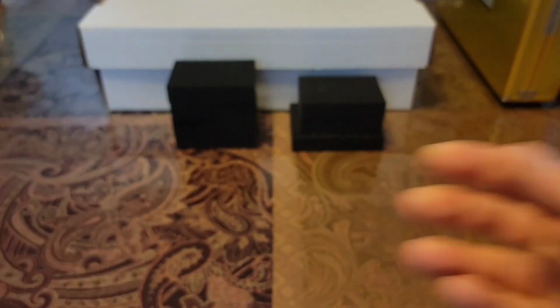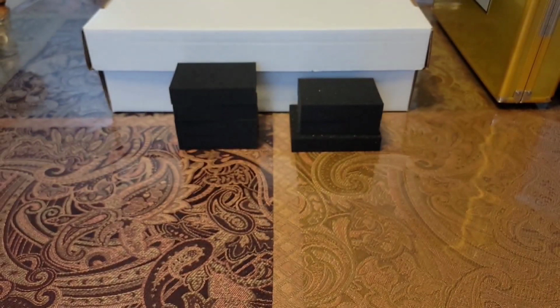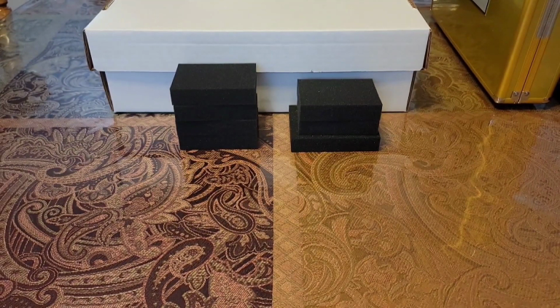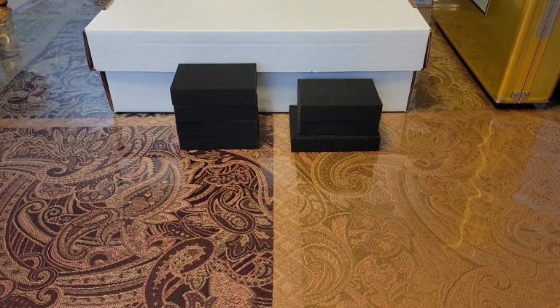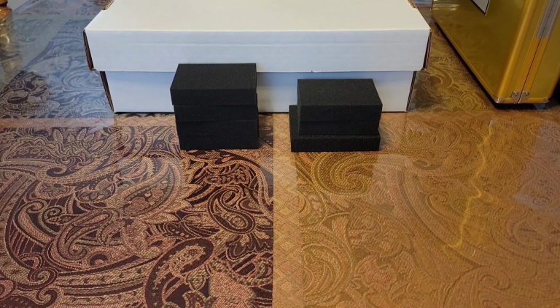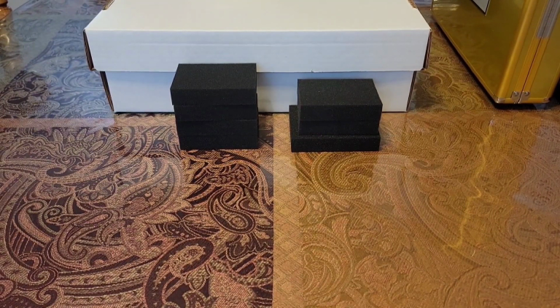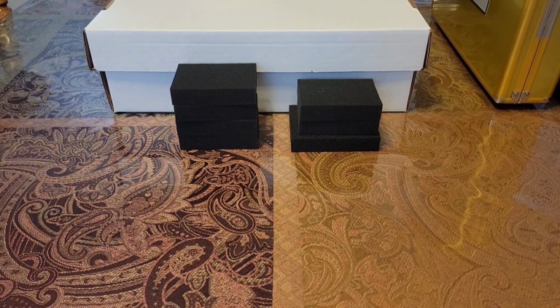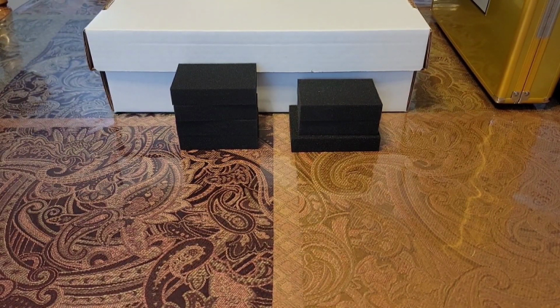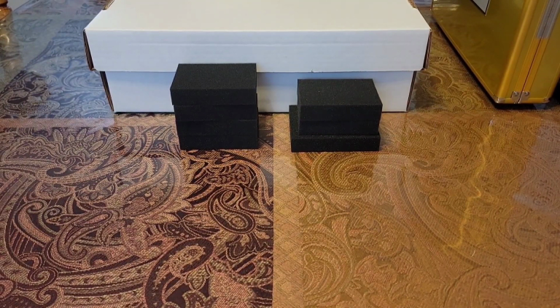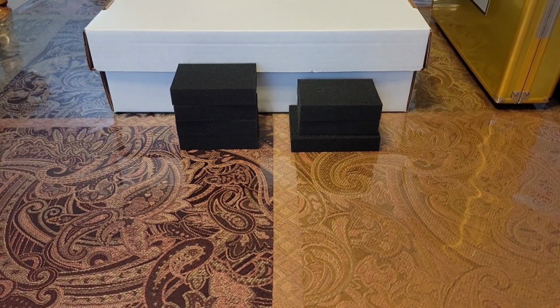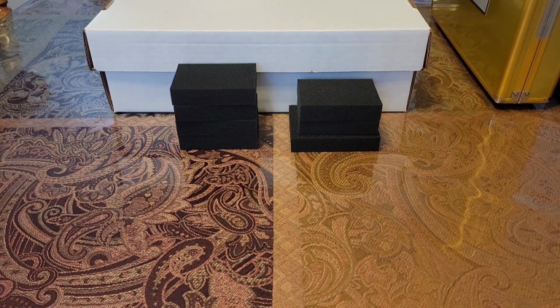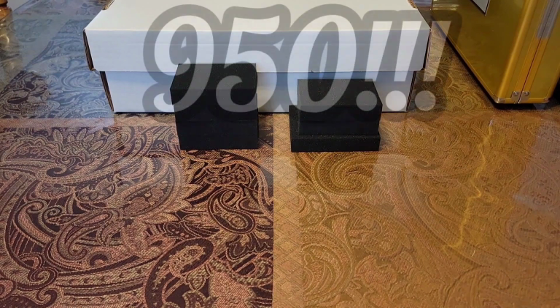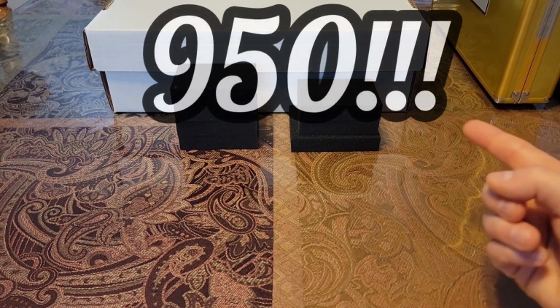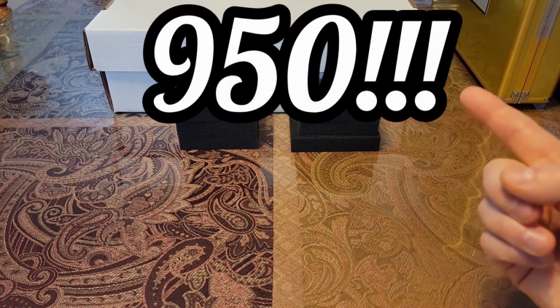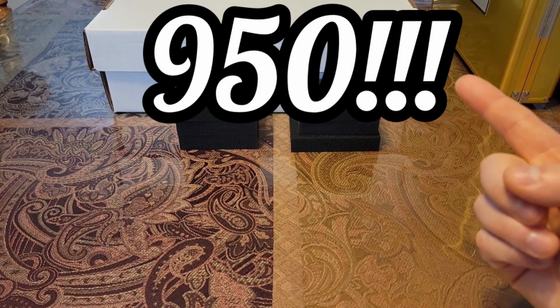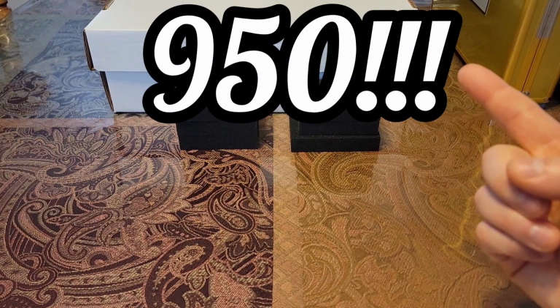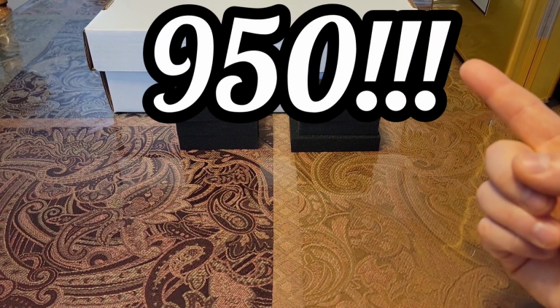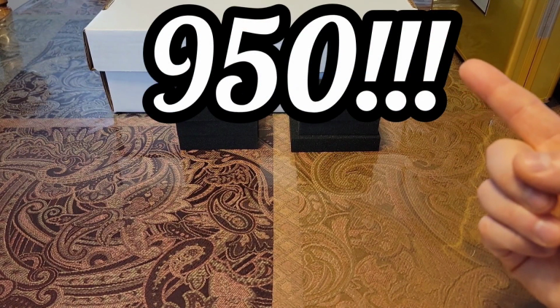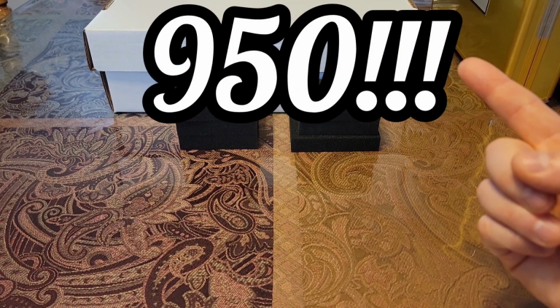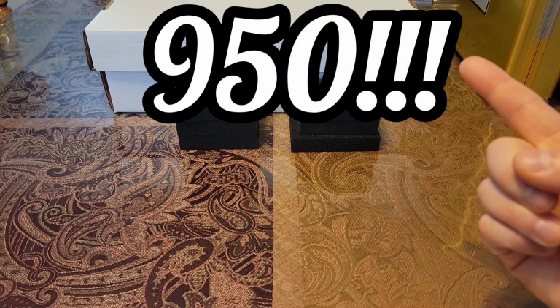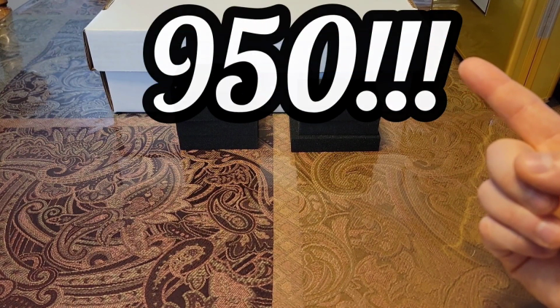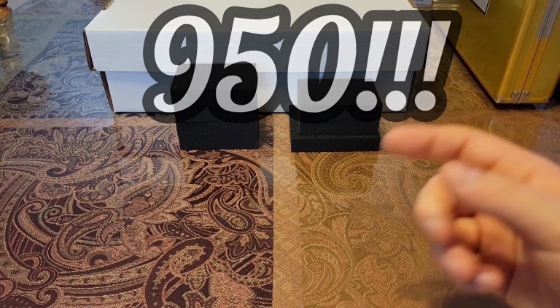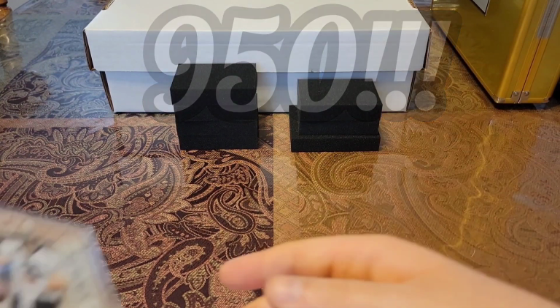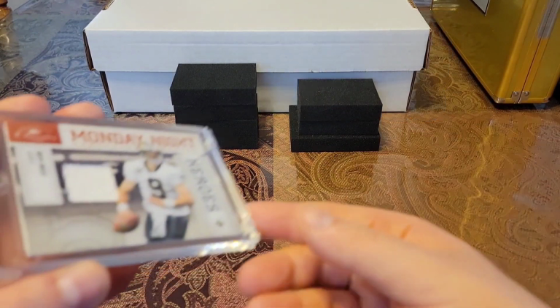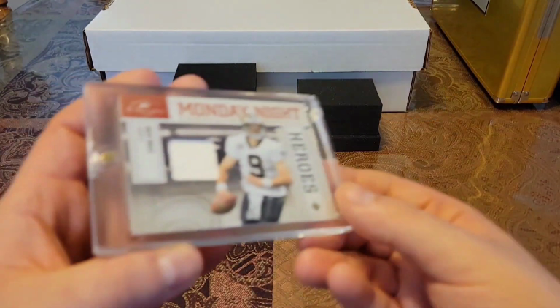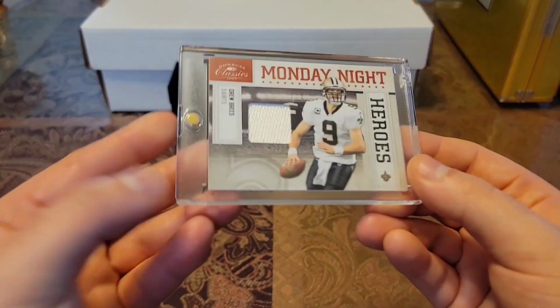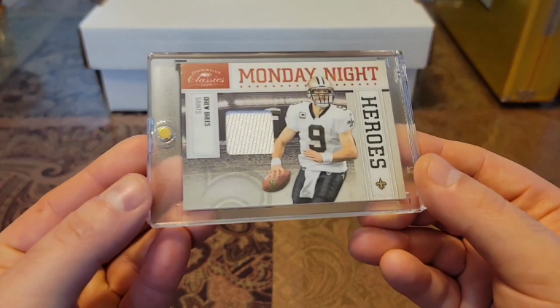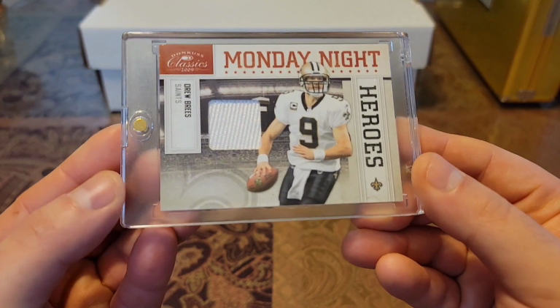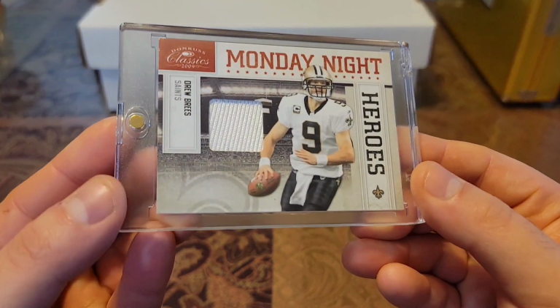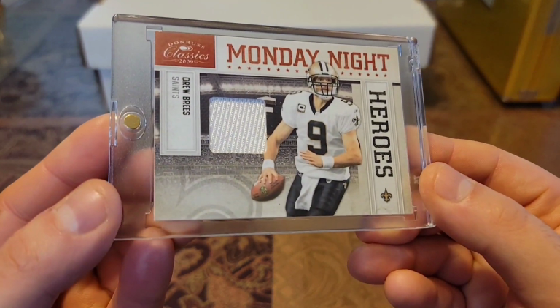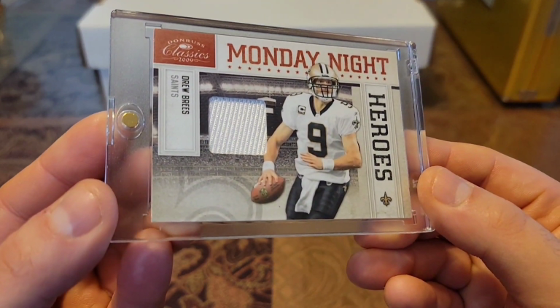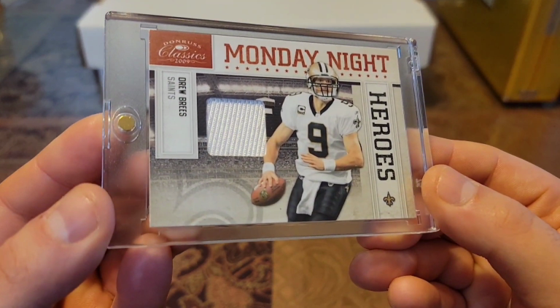So after all those Brees additions, that officially puts my Drew Brees count at — I appreciate you guys watching. See you guys soon. Peace.